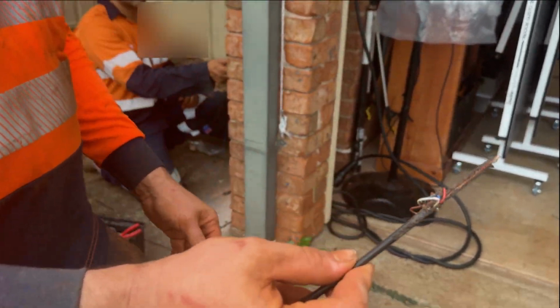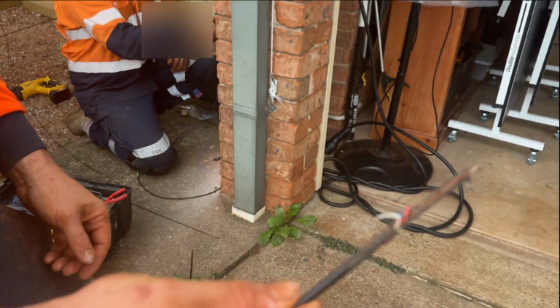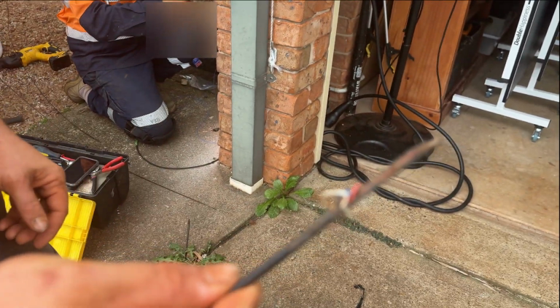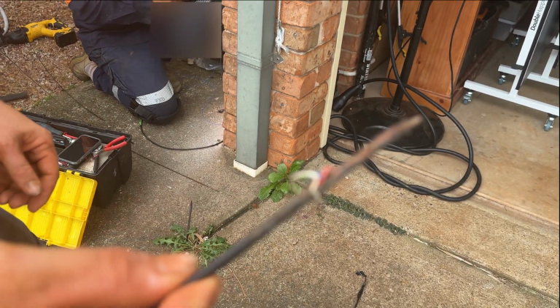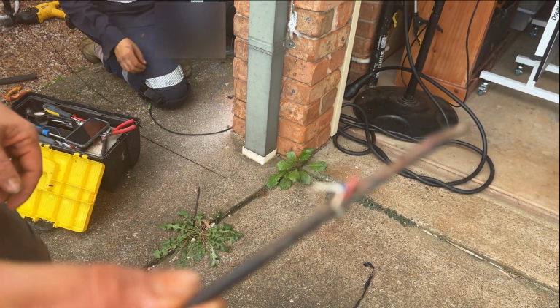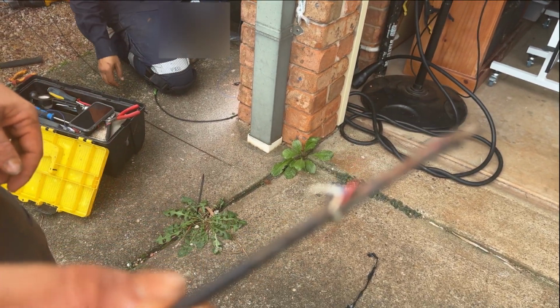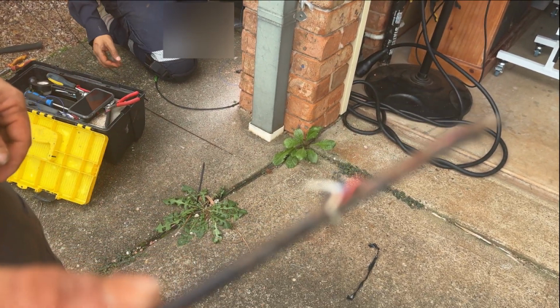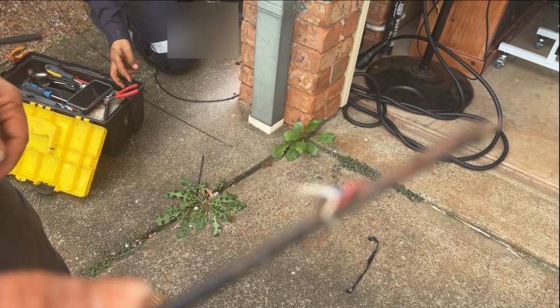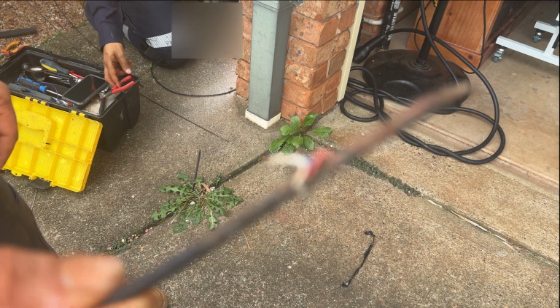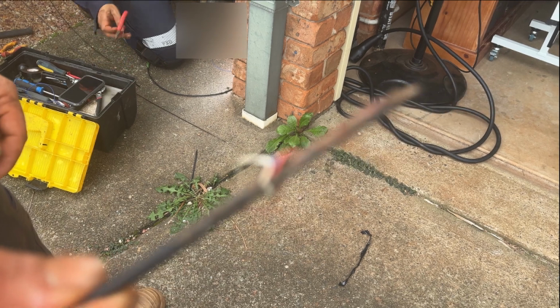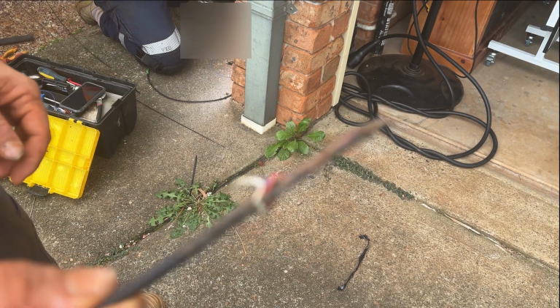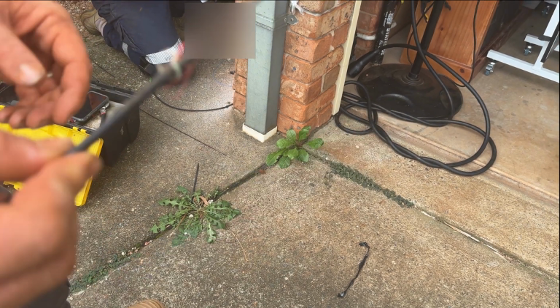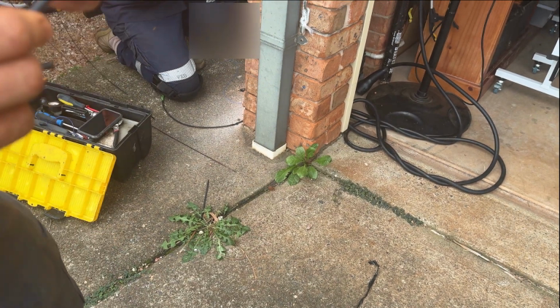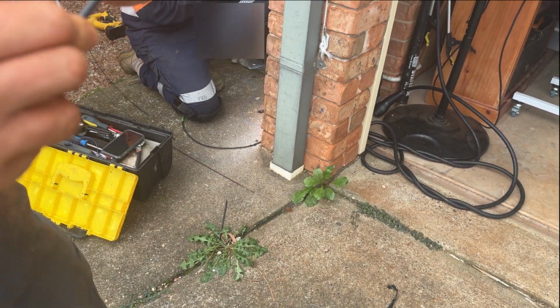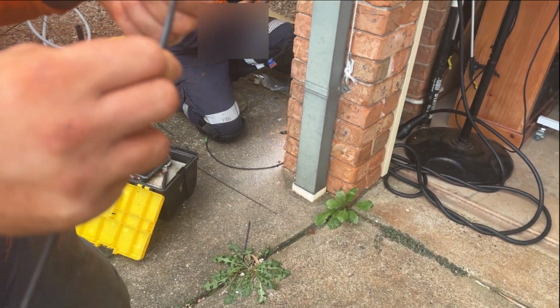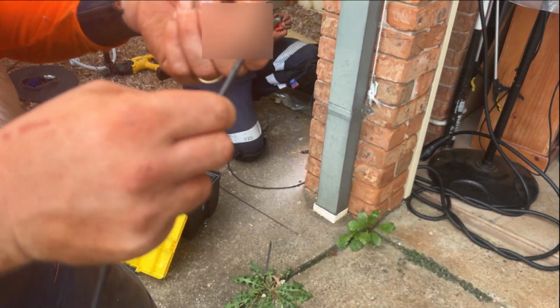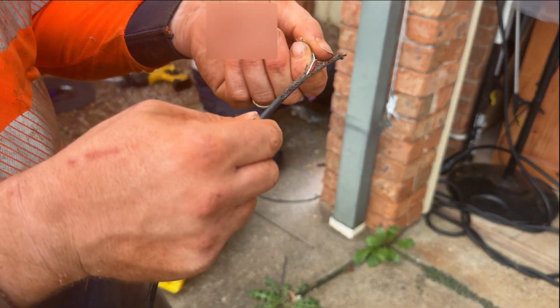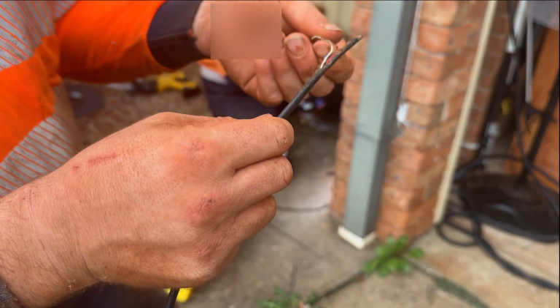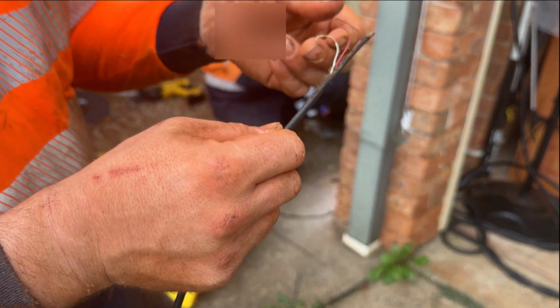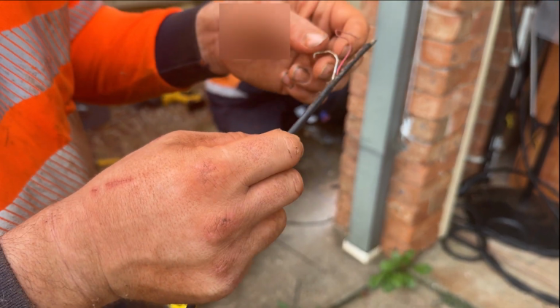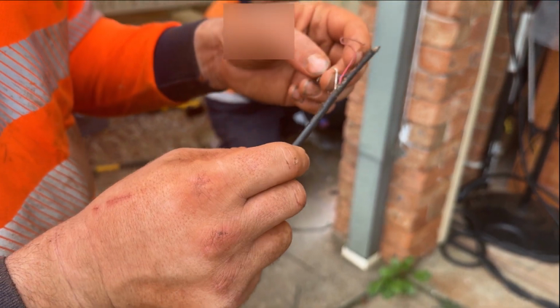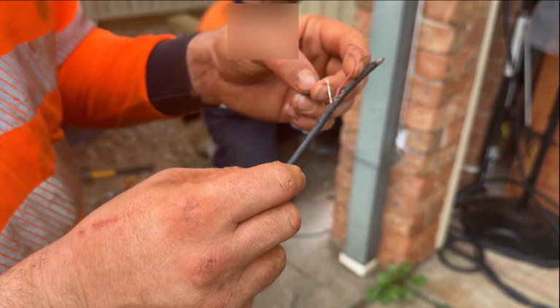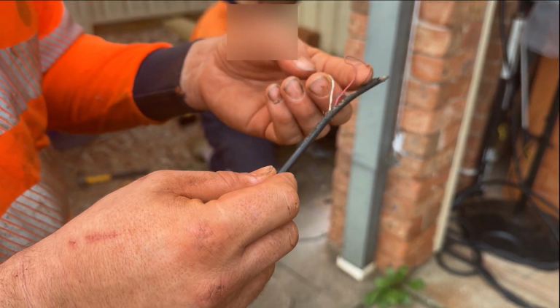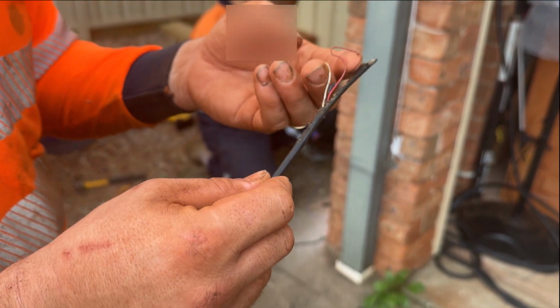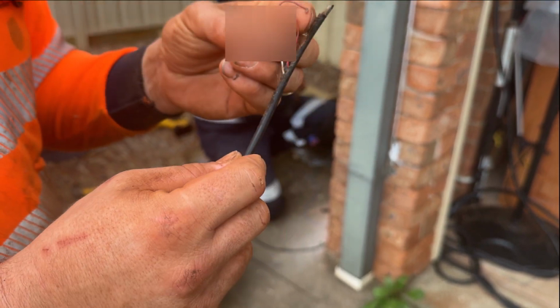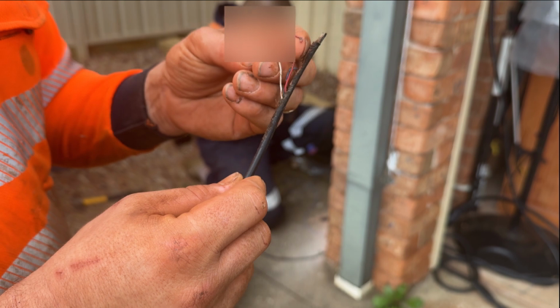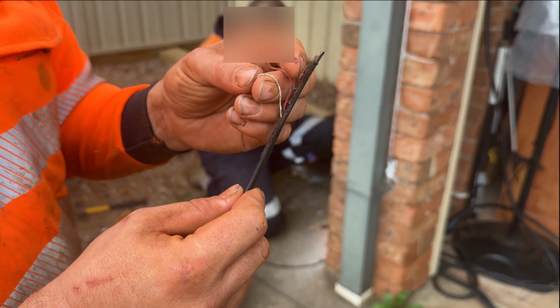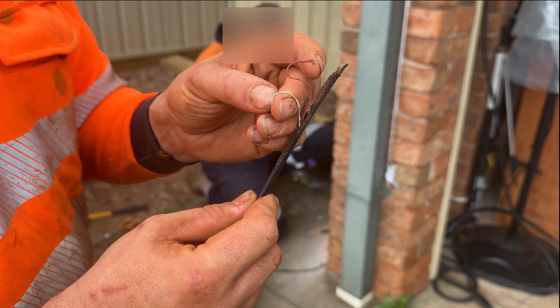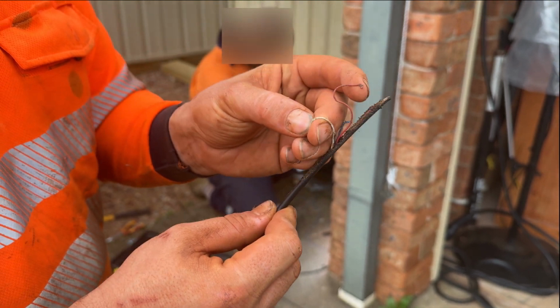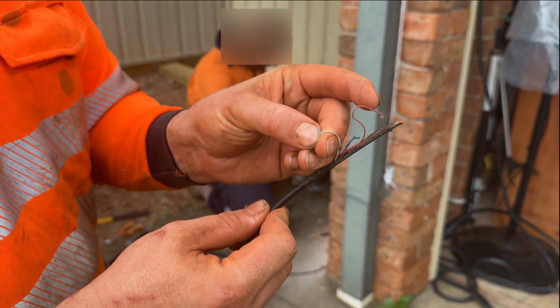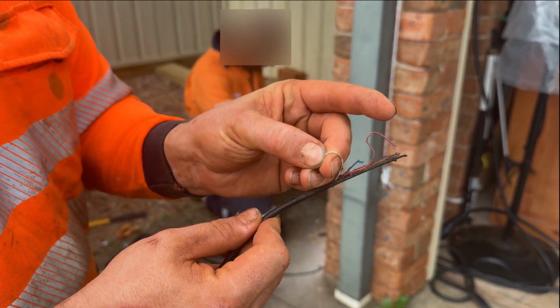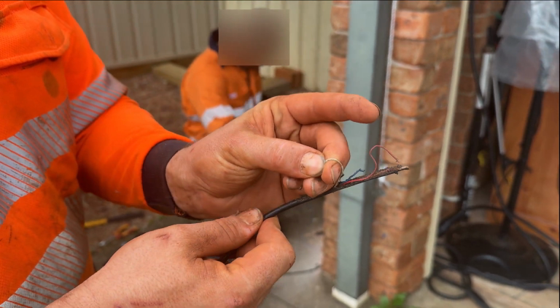This is our old internet connection. That's why it wasn't working properly. Yeah, it just snapped. It must have been chewed on or something, or corrosion. It's been cutting out all the time.